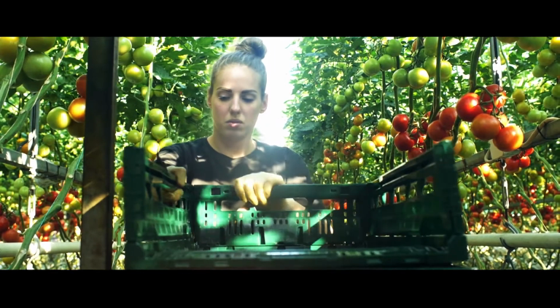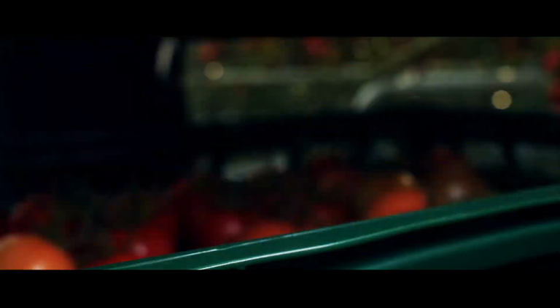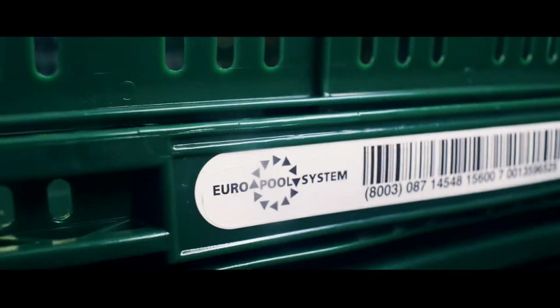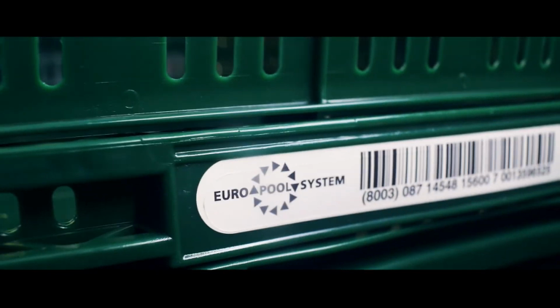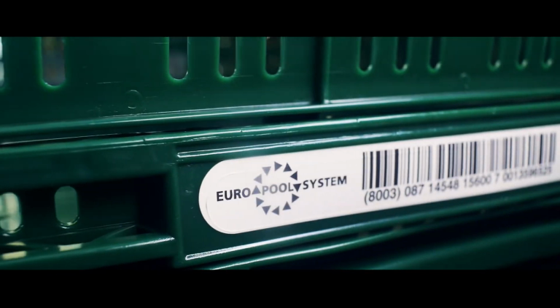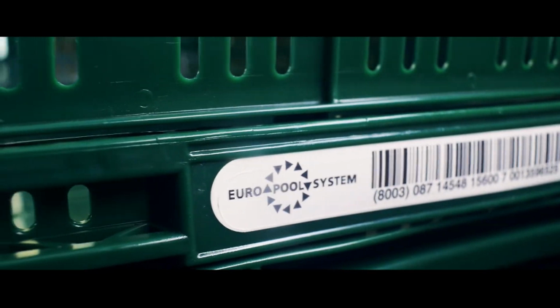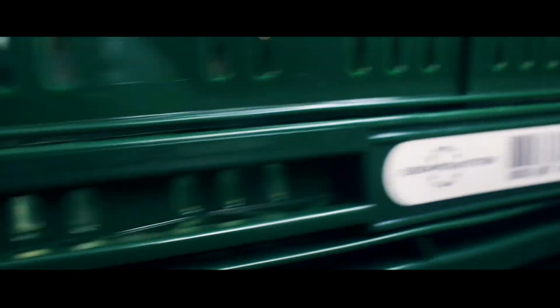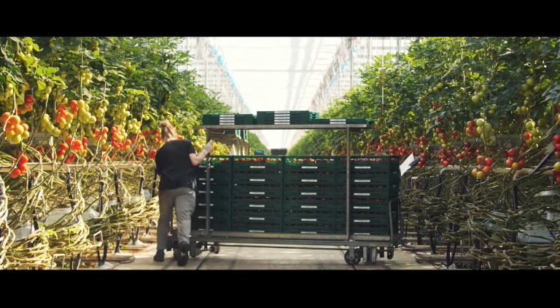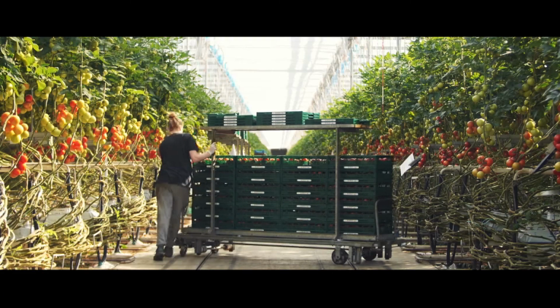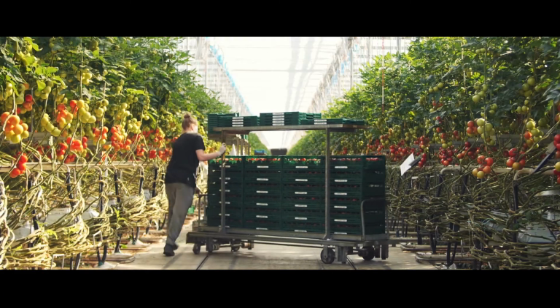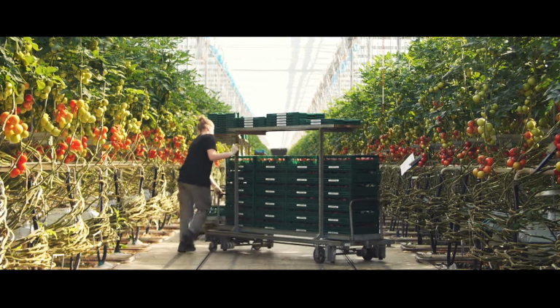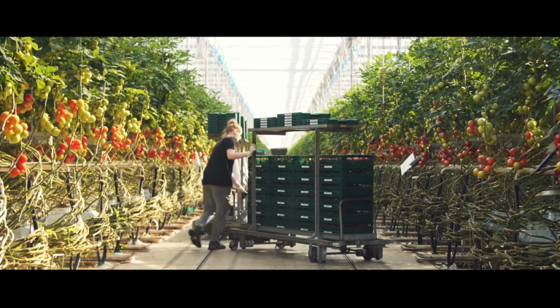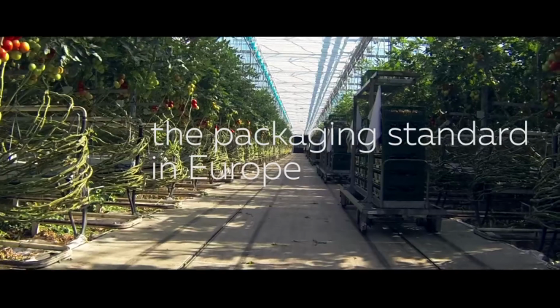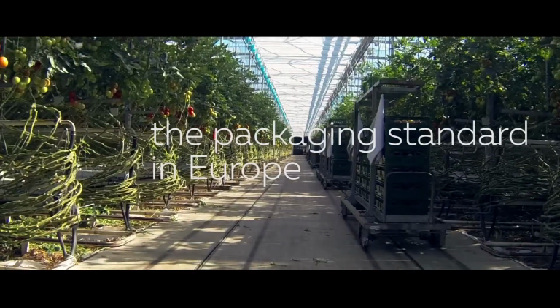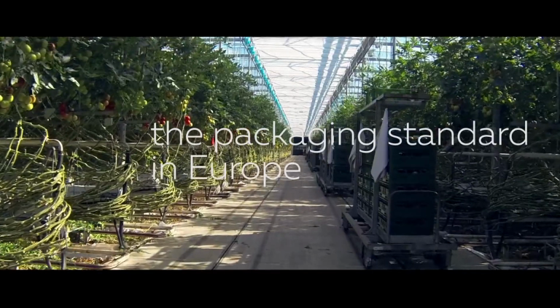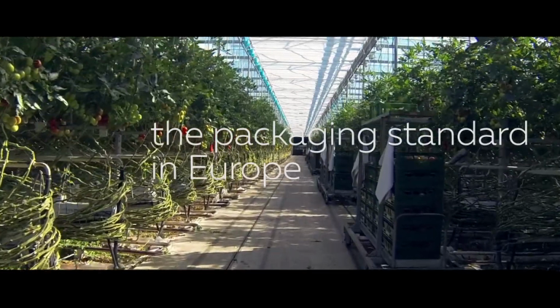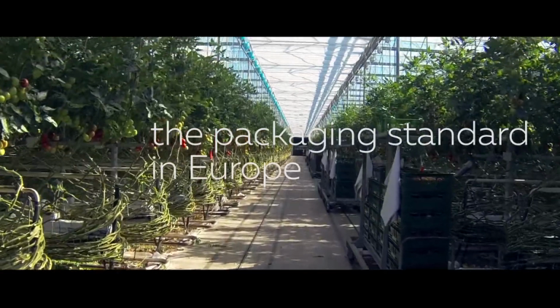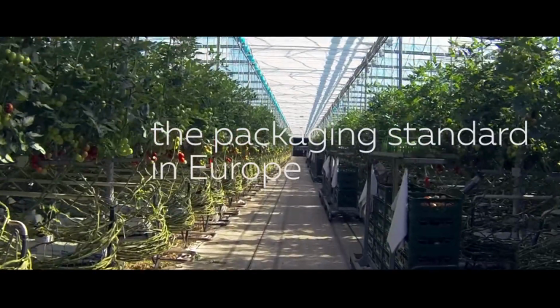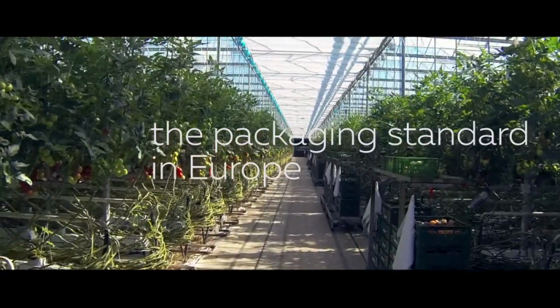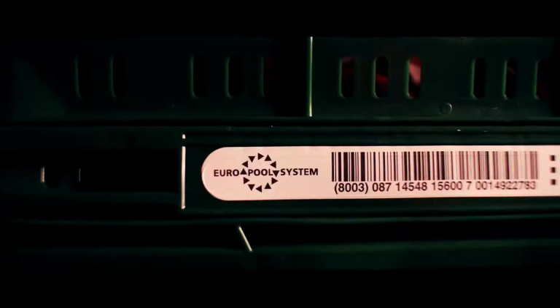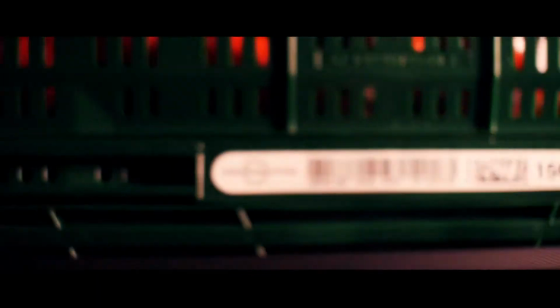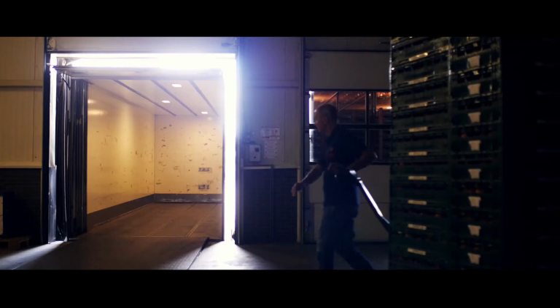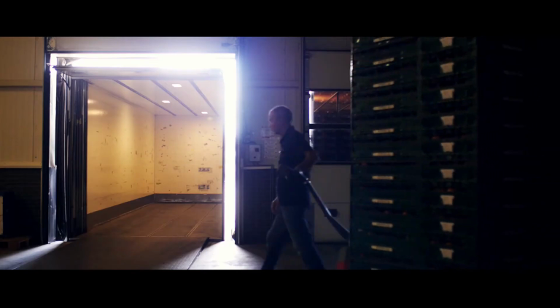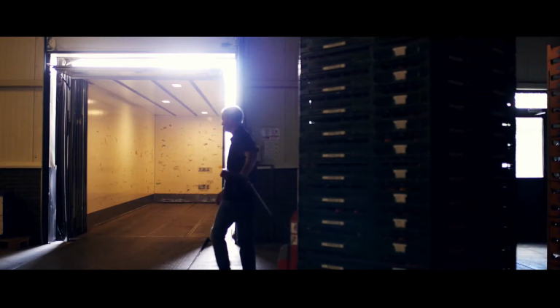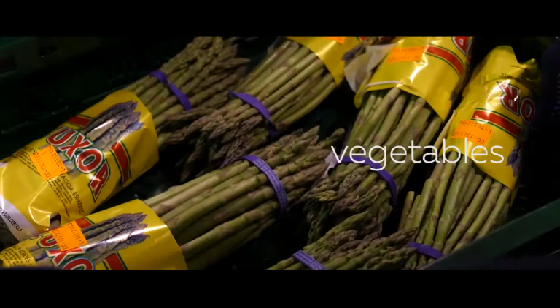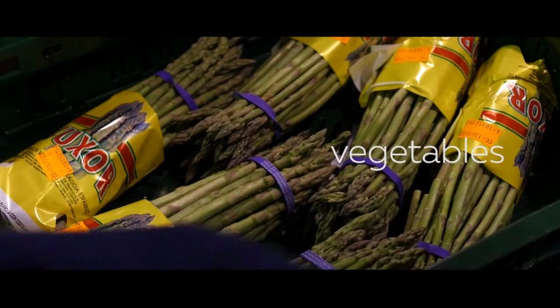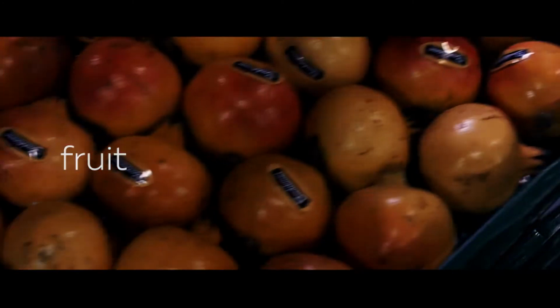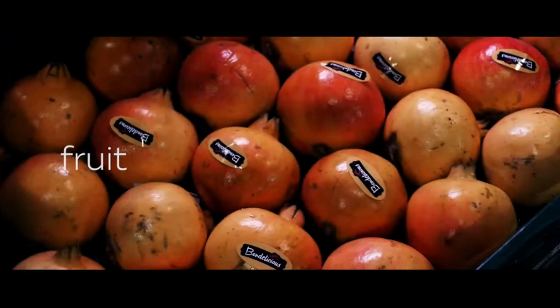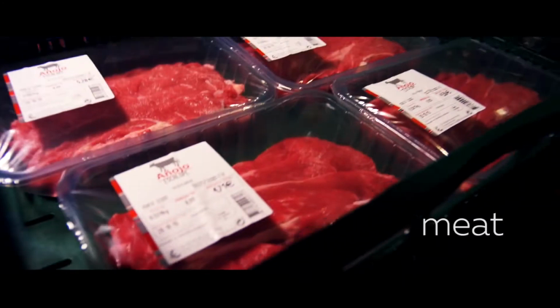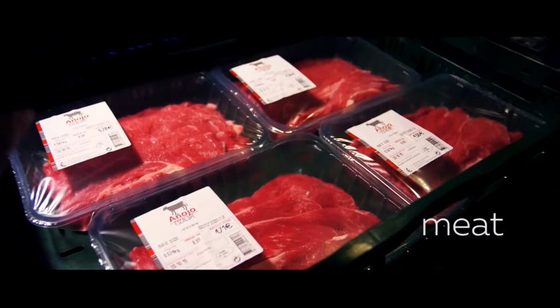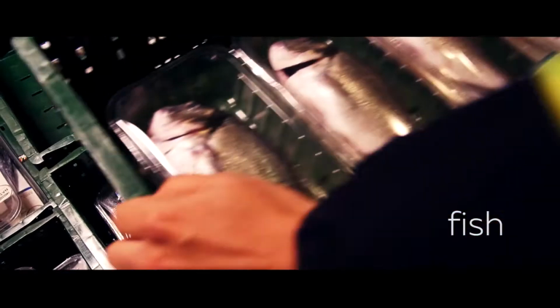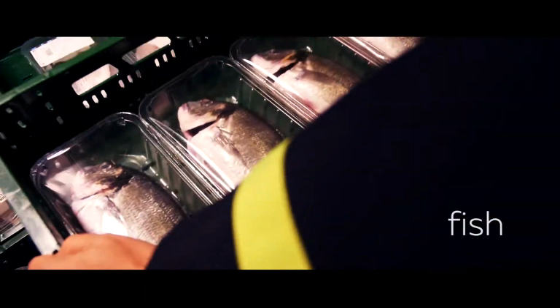Europol system has it all. Our reusable rigid and foldable trays are the standard in the European chain for fresh and packaged food — like vegetables, fruit, meat, fish or bread.